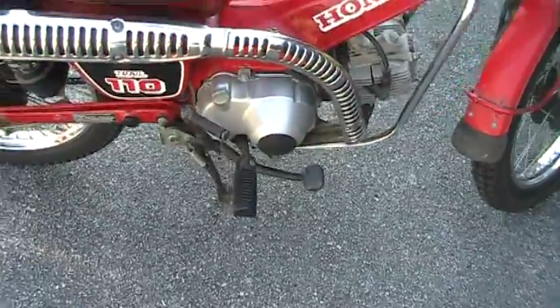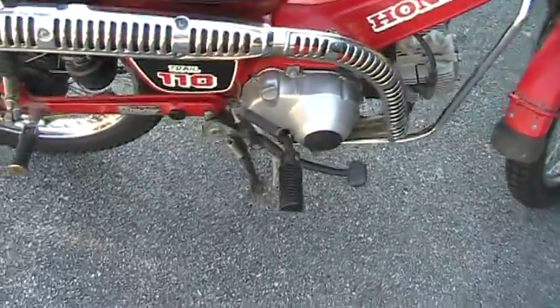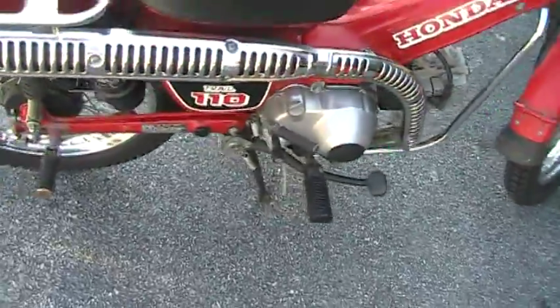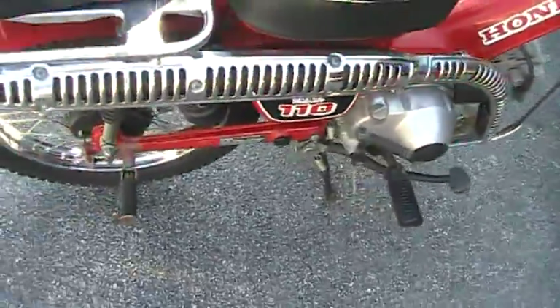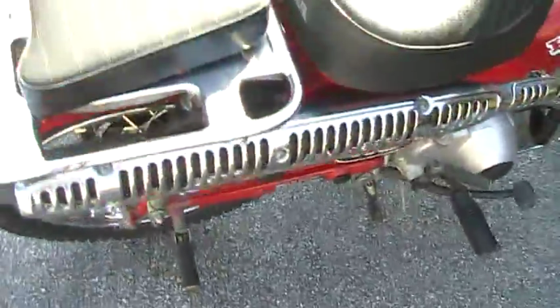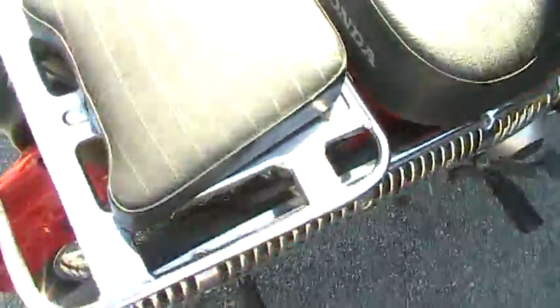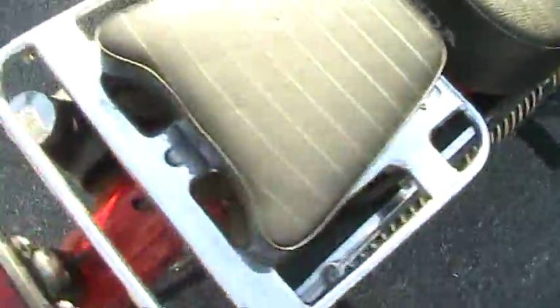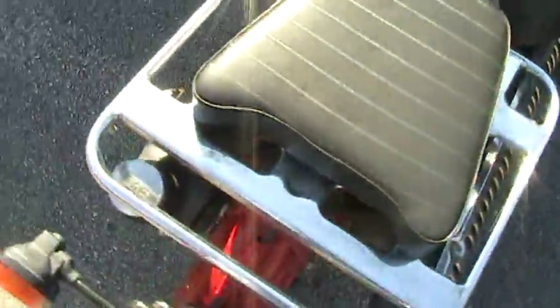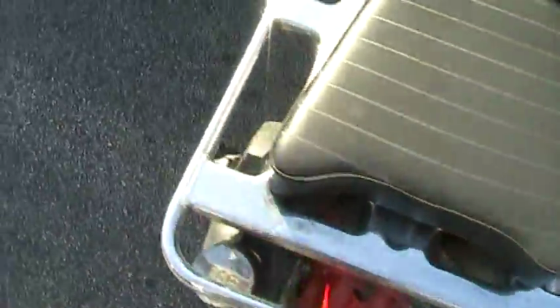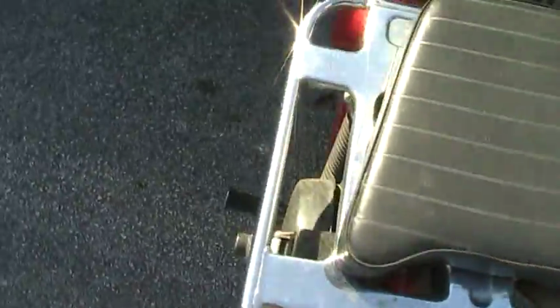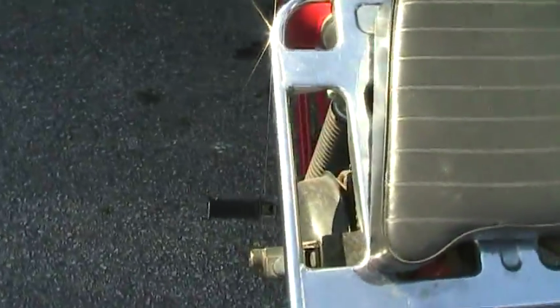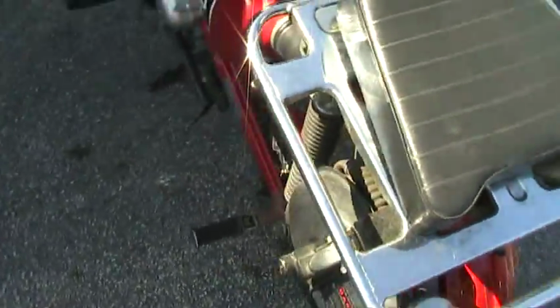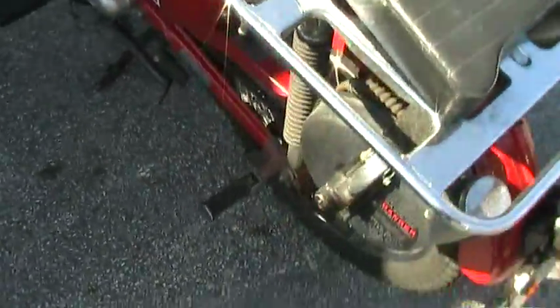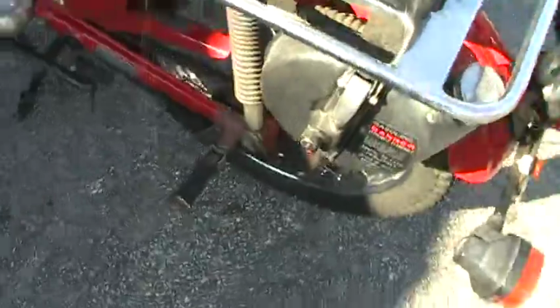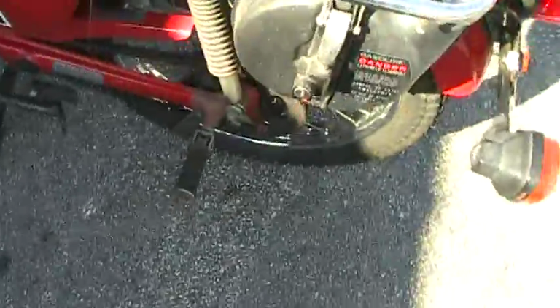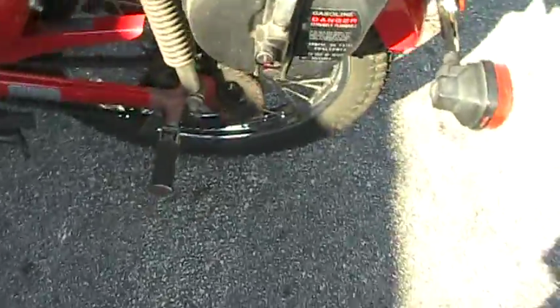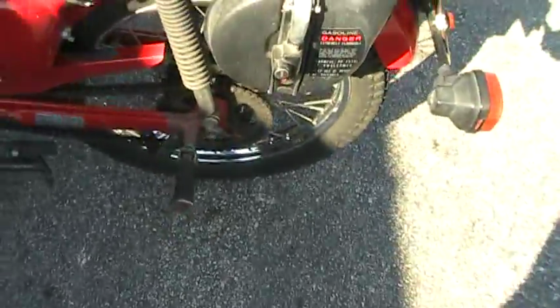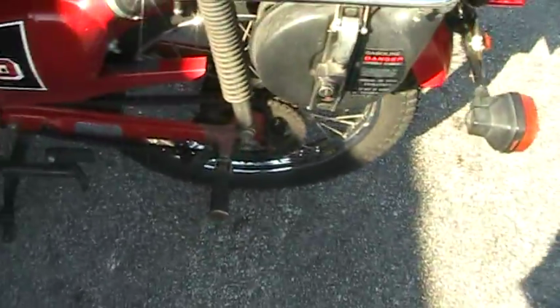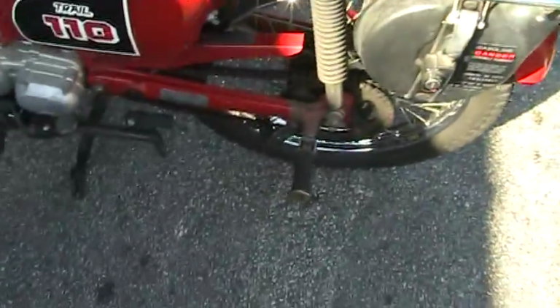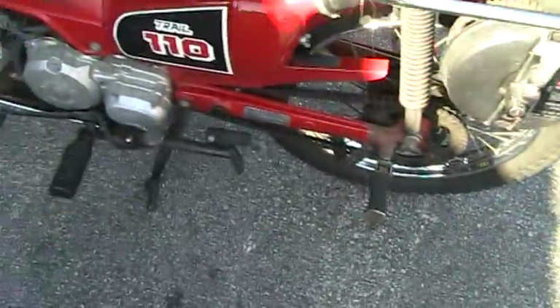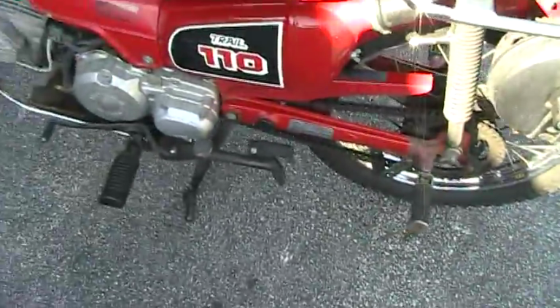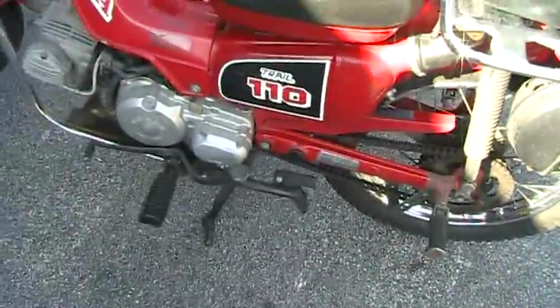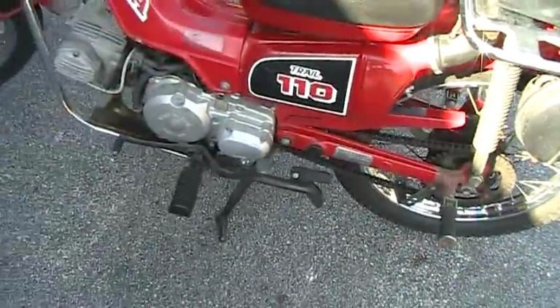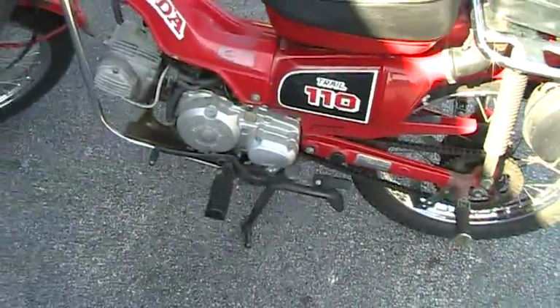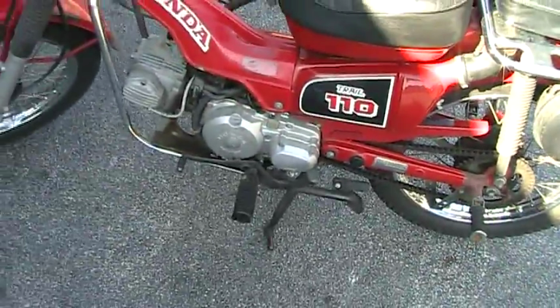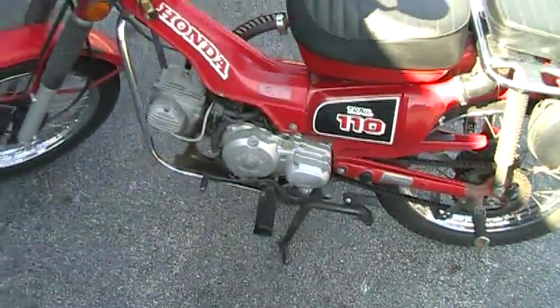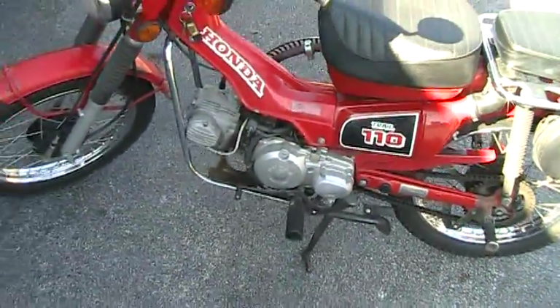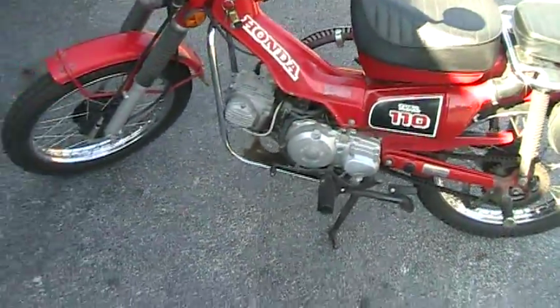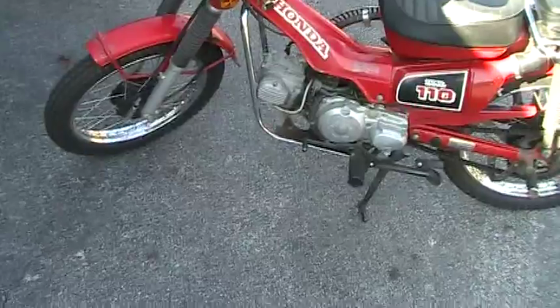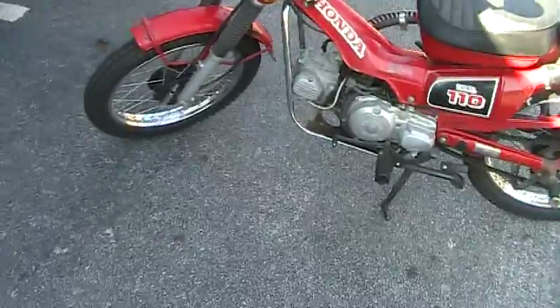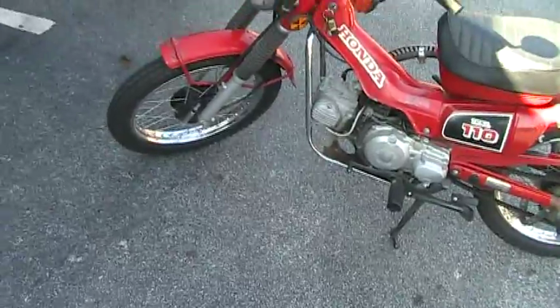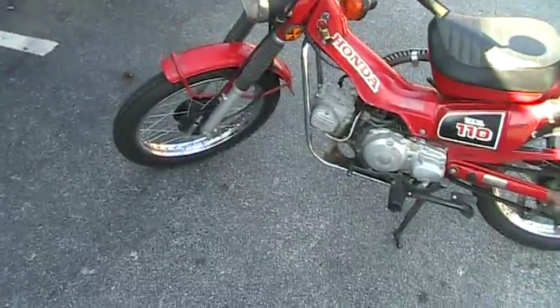Let me show you around here — it's got the extra gas tank, and it looks like that.